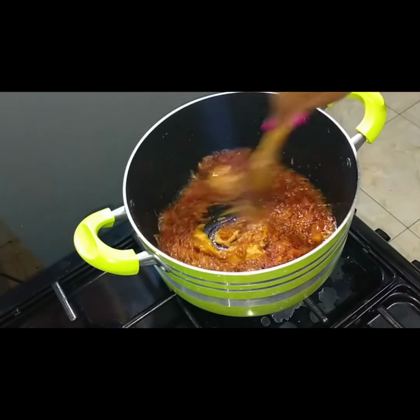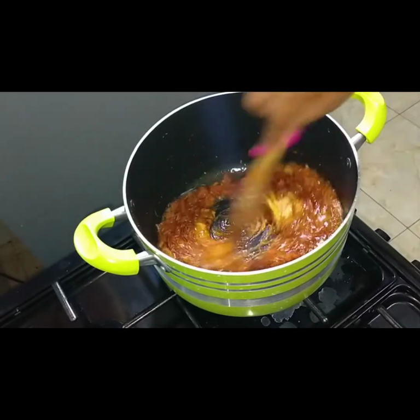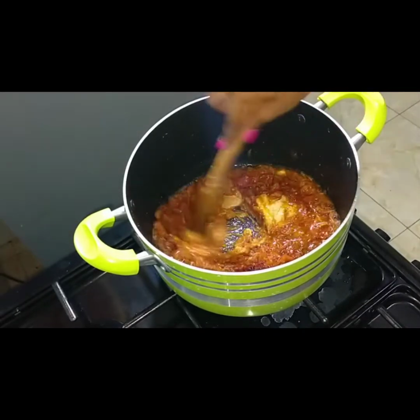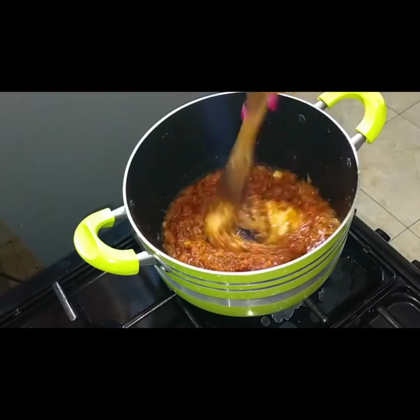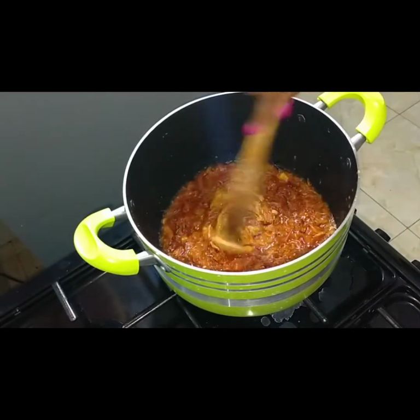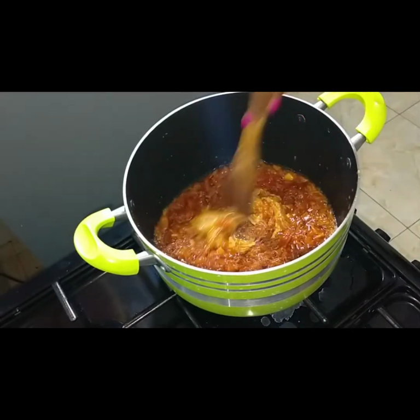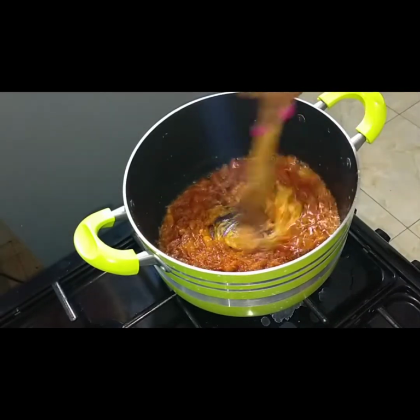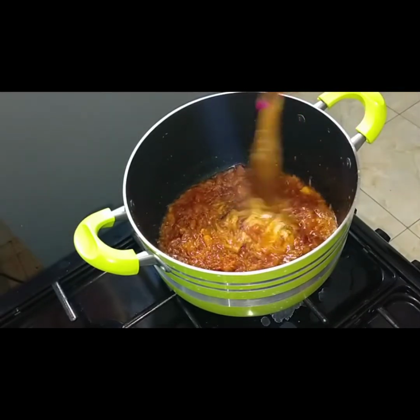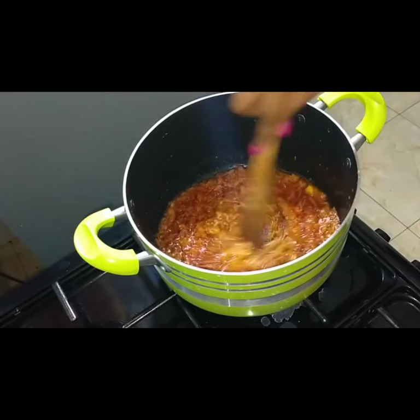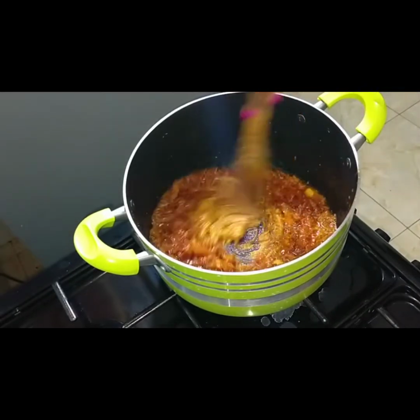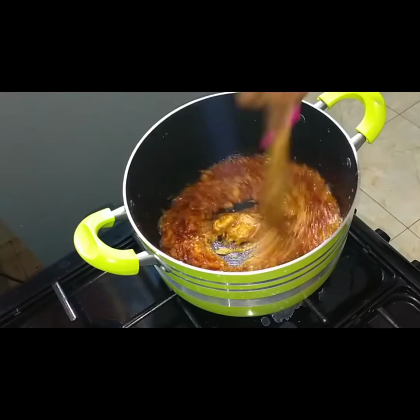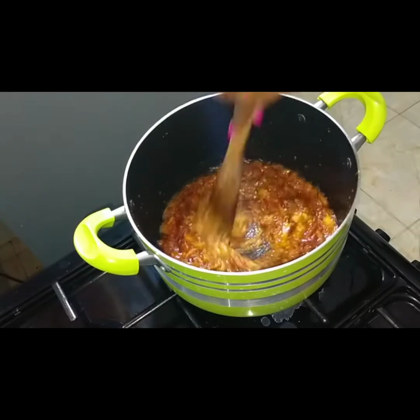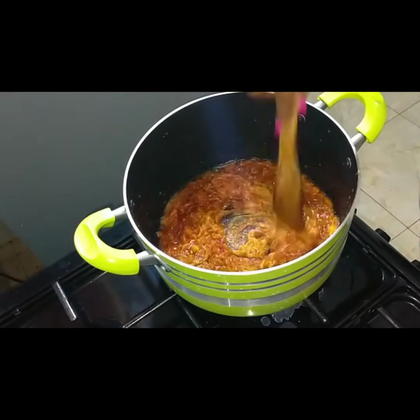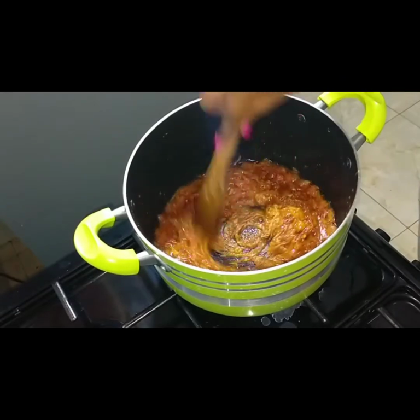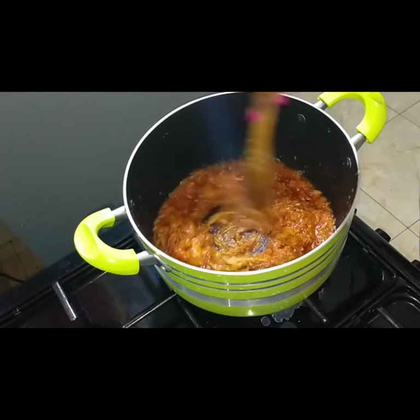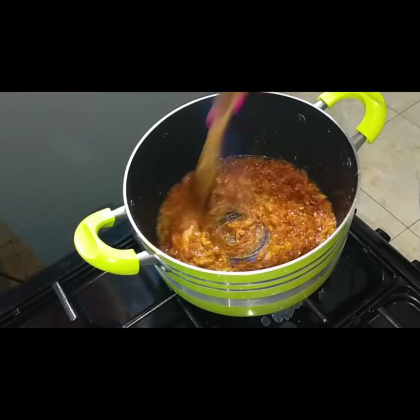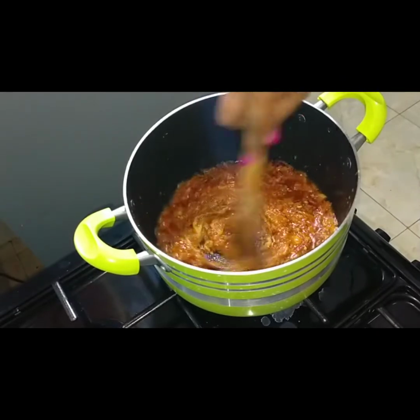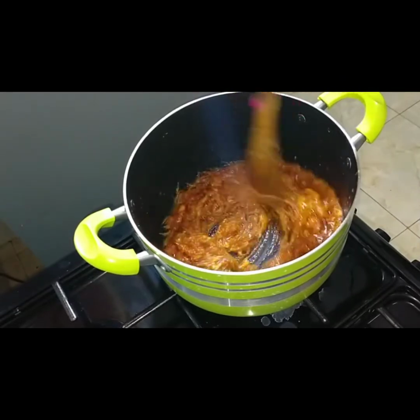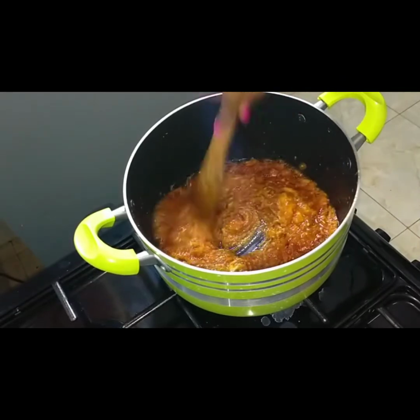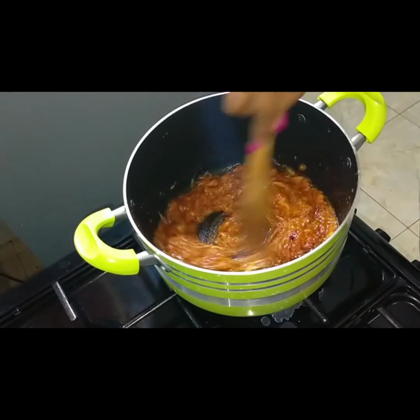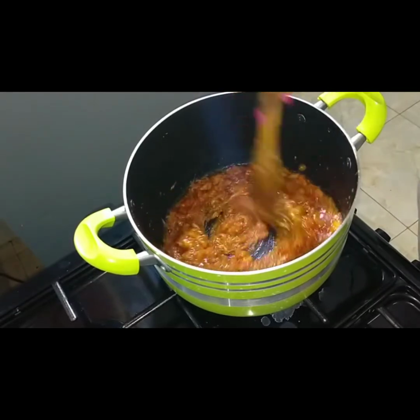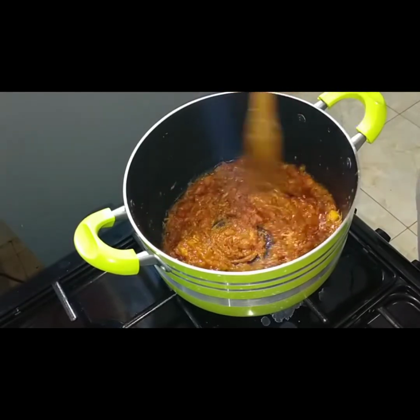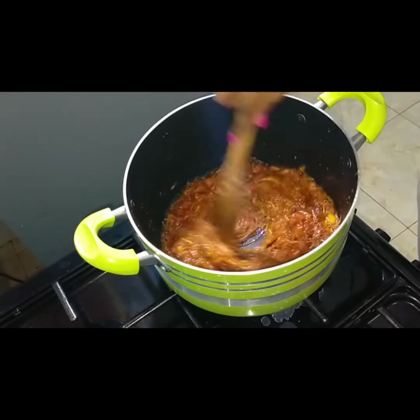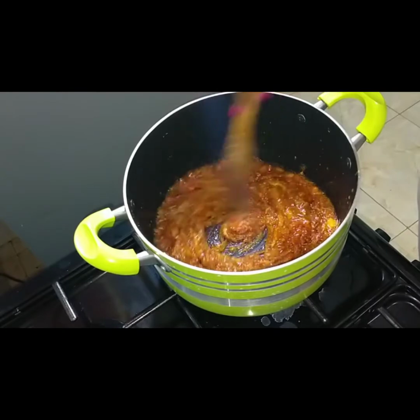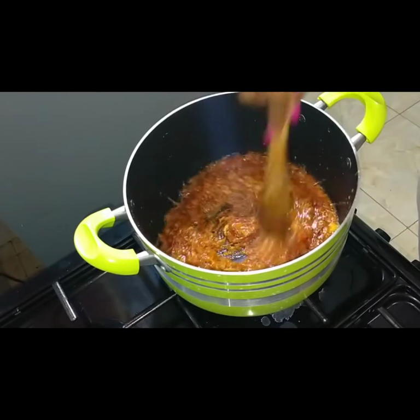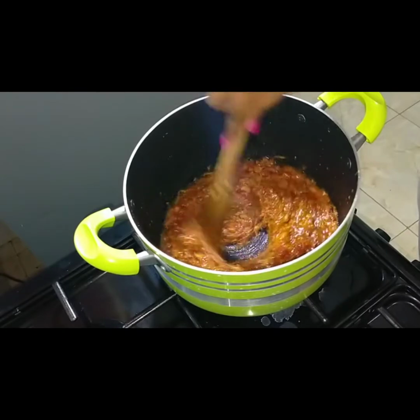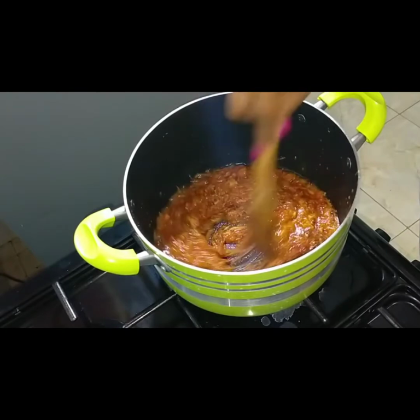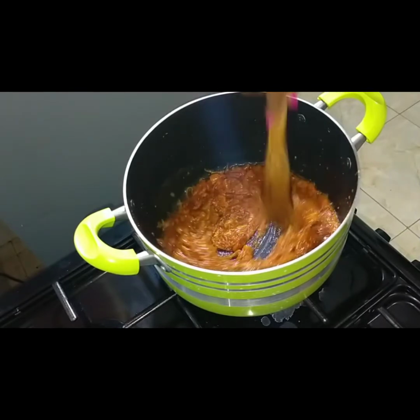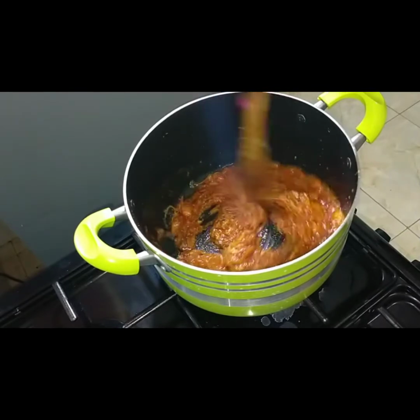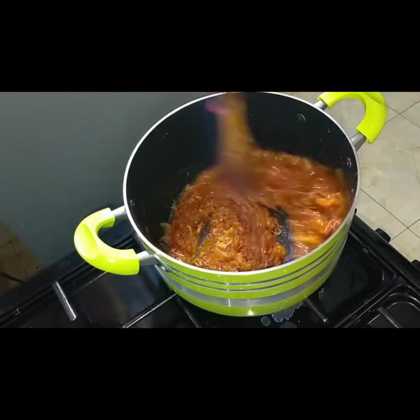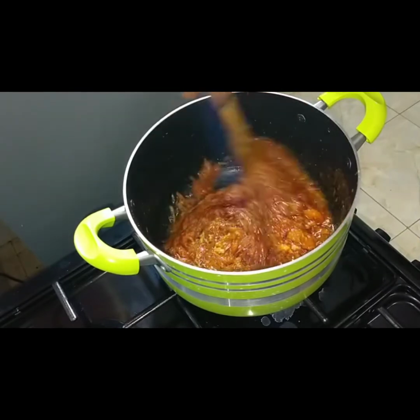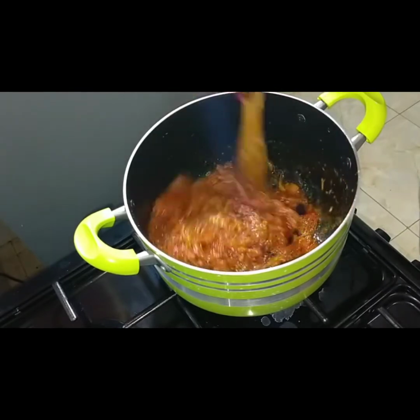Then you just want to mix it completely. We don't want to have lumps of peanut butter in our meal. Yeah, that's fine.